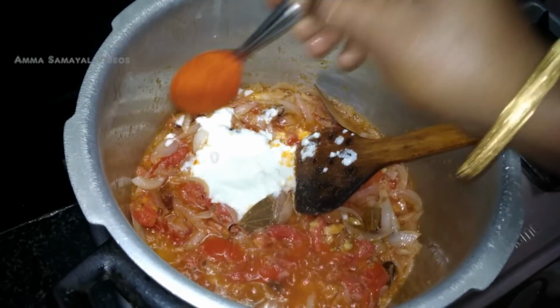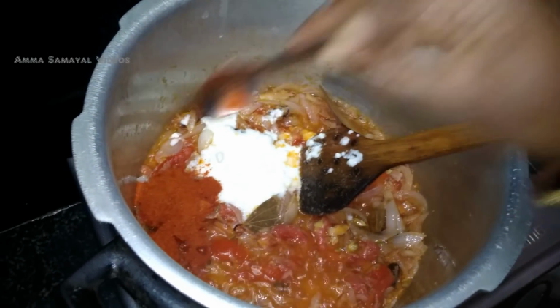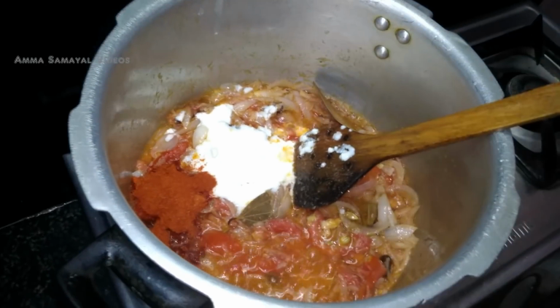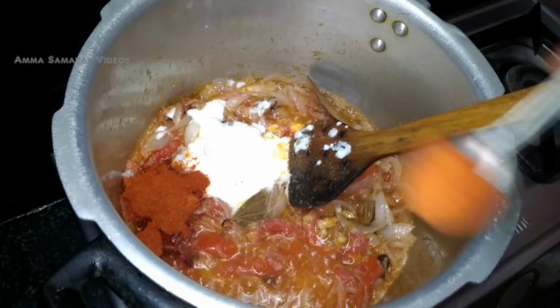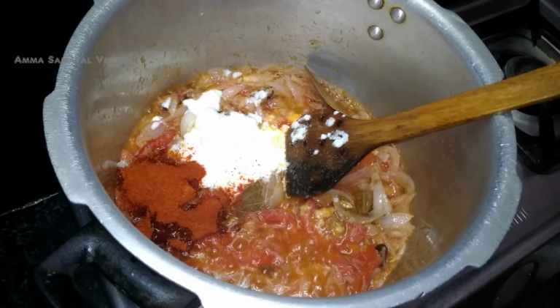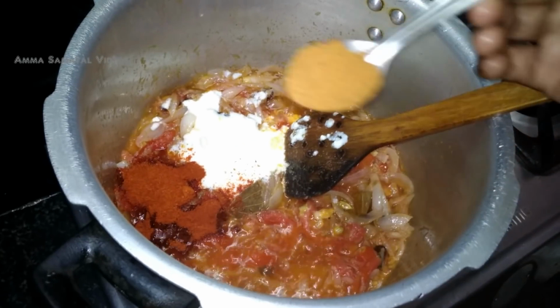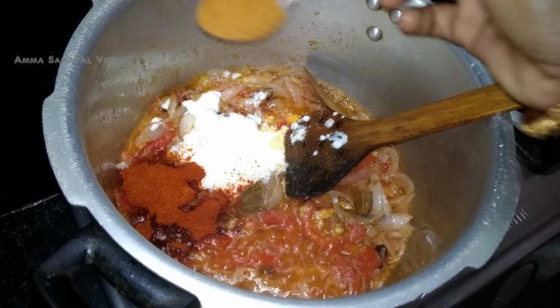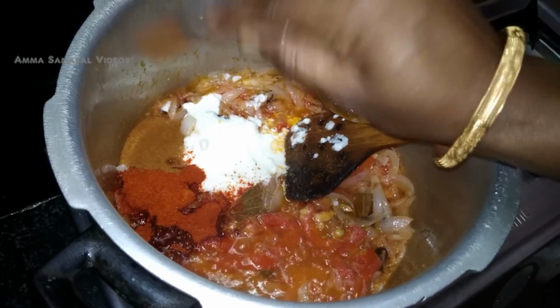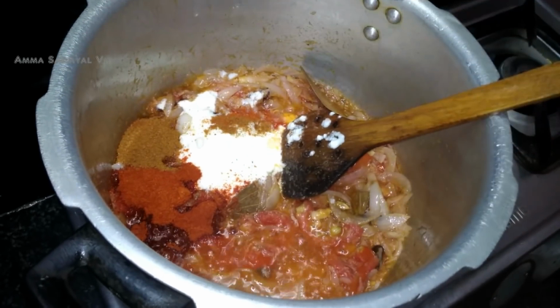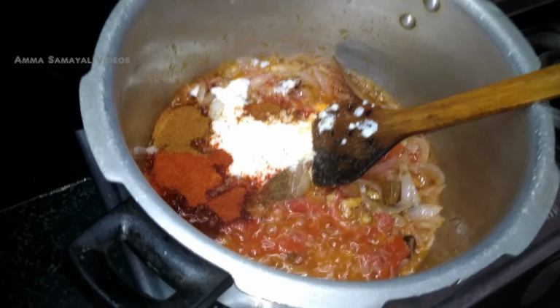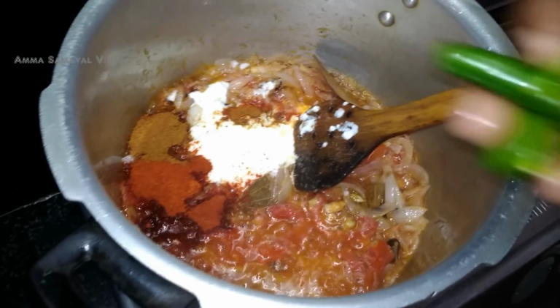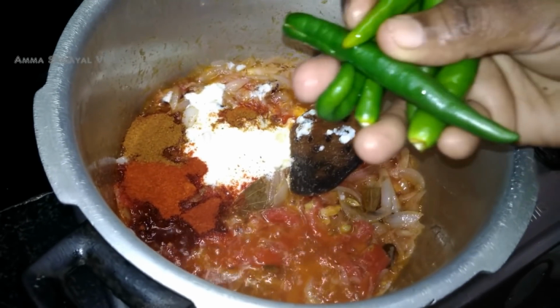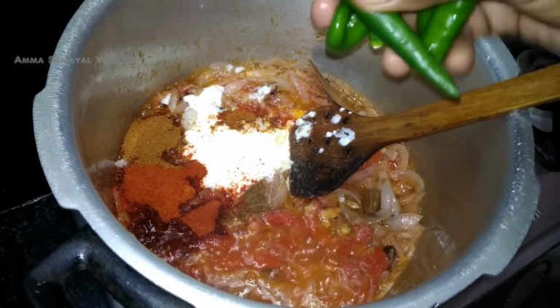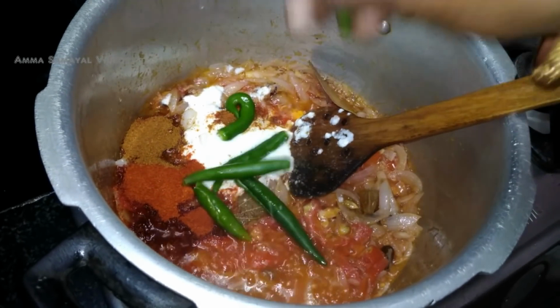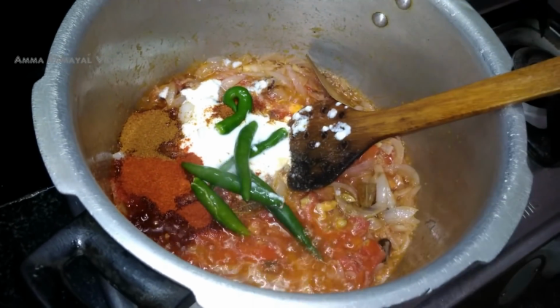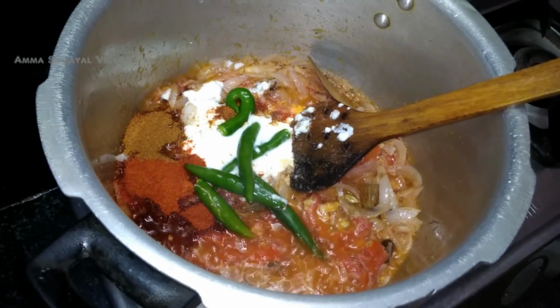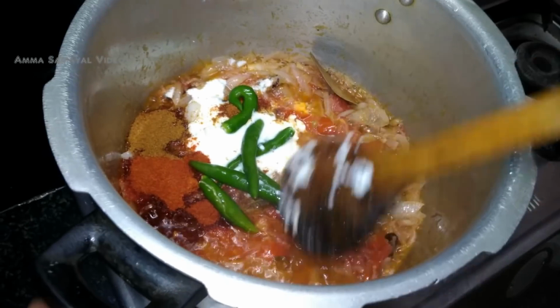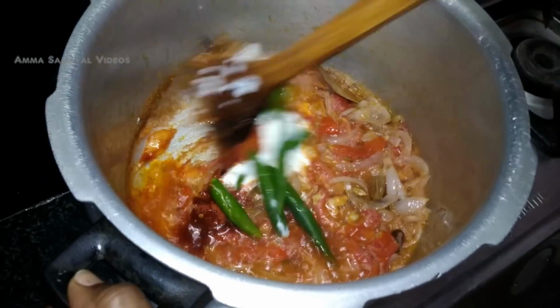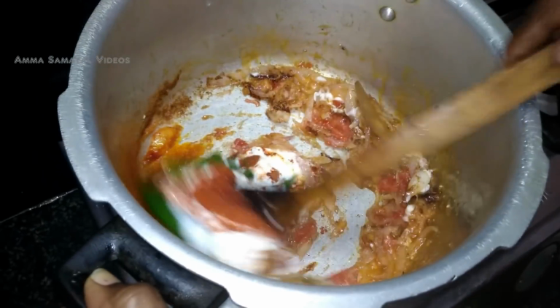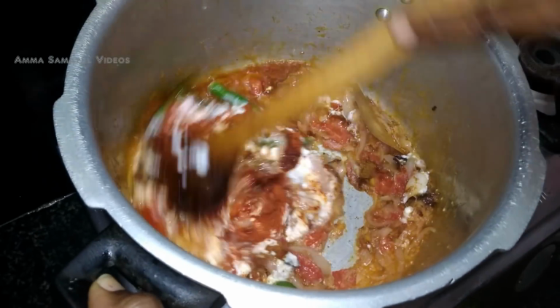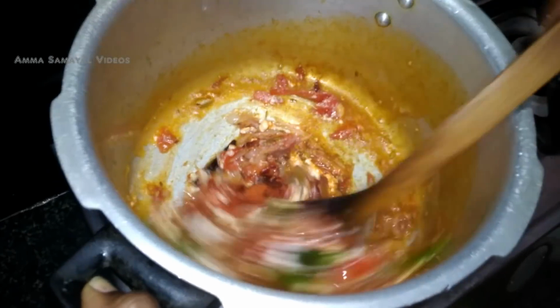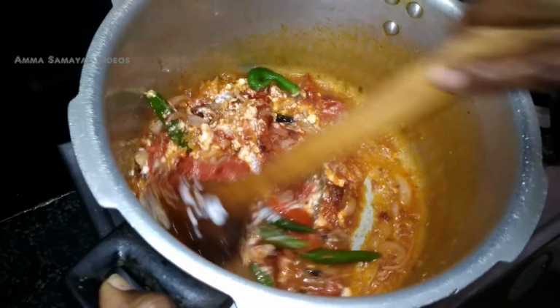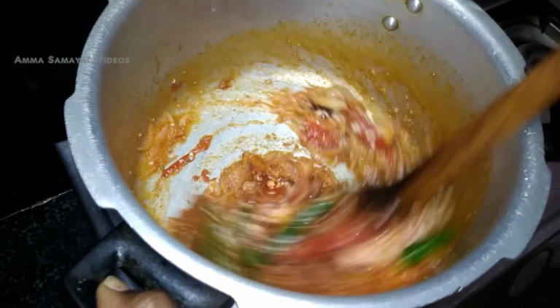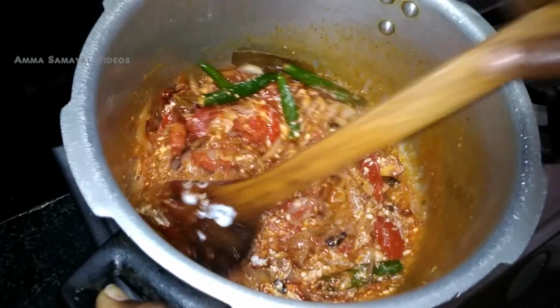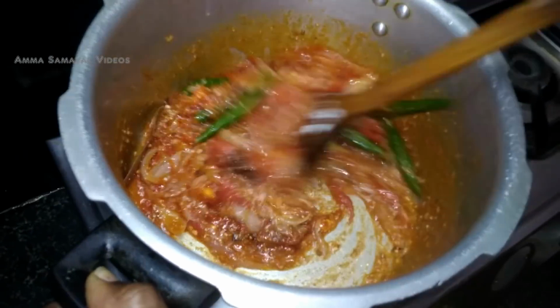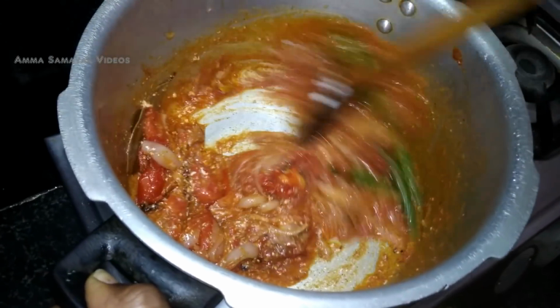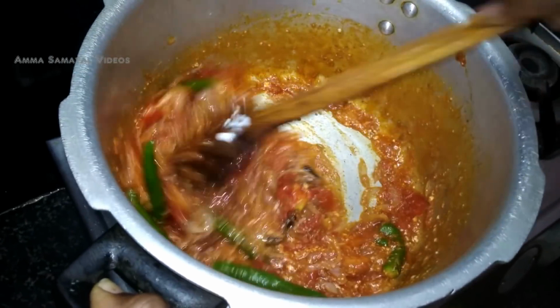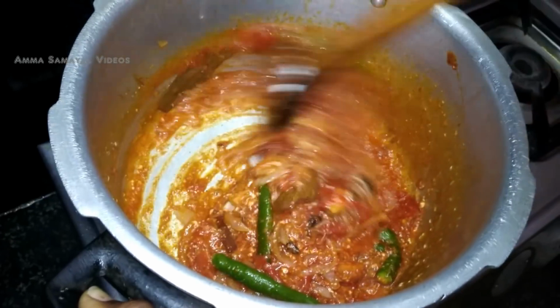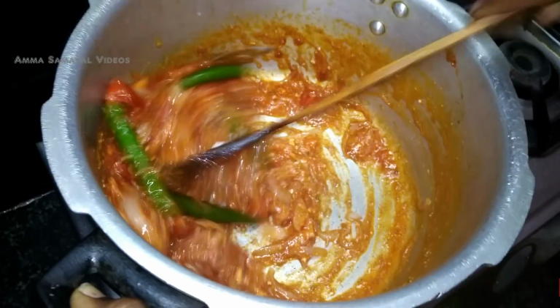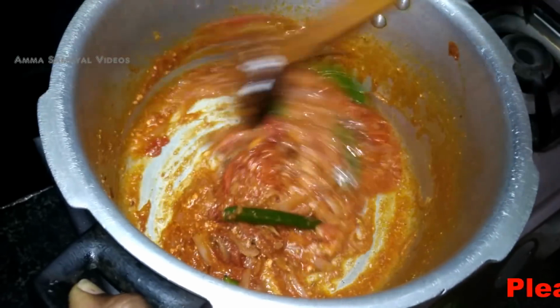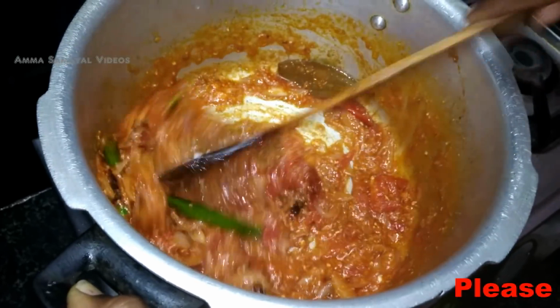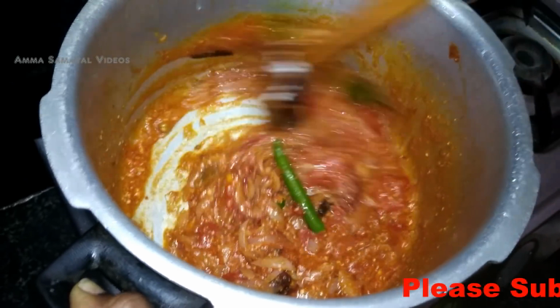I put in chili powder, 2 spoons salt, and 5 leaves out of hot water. That is why I do that.